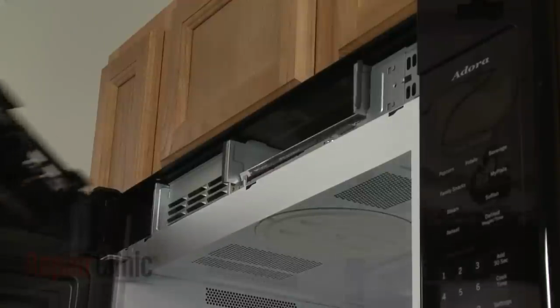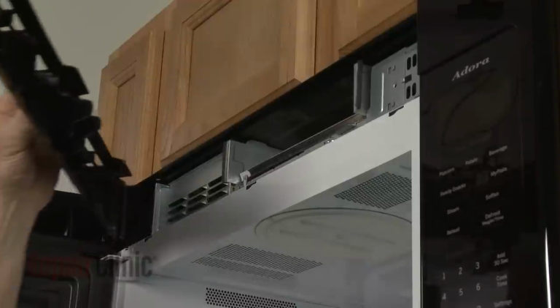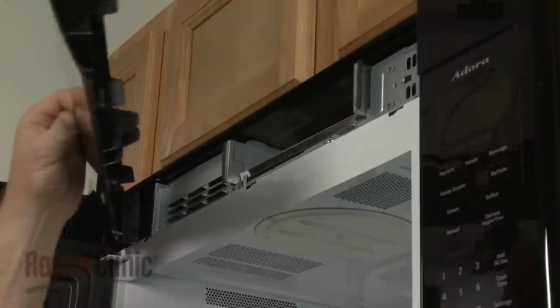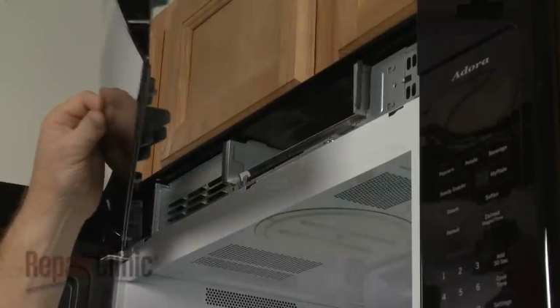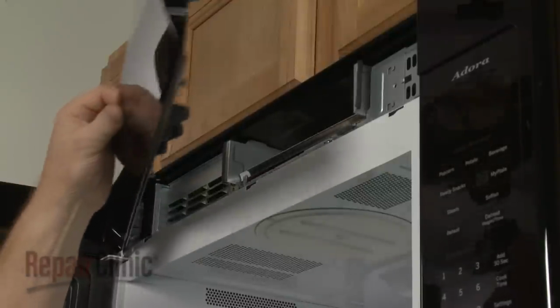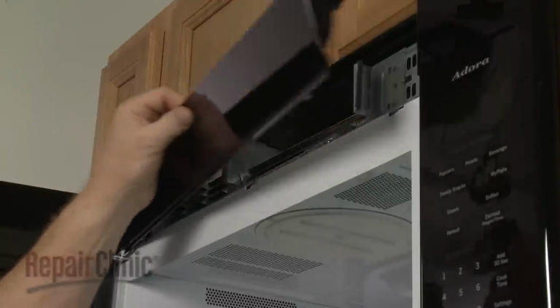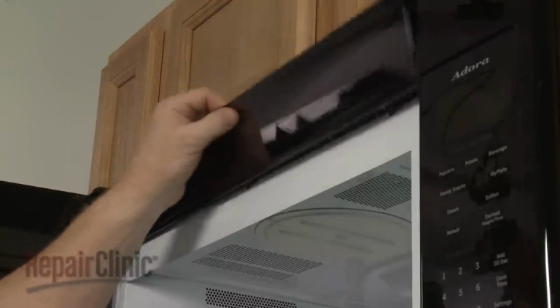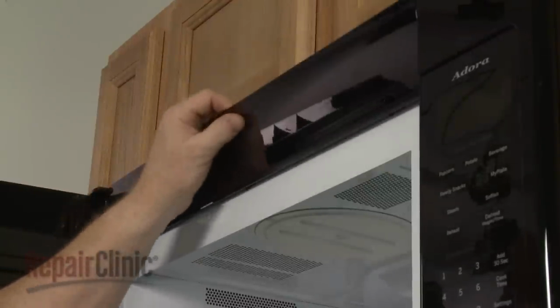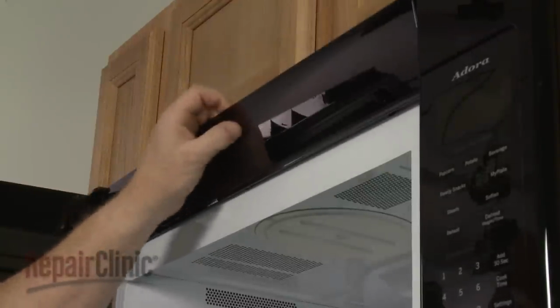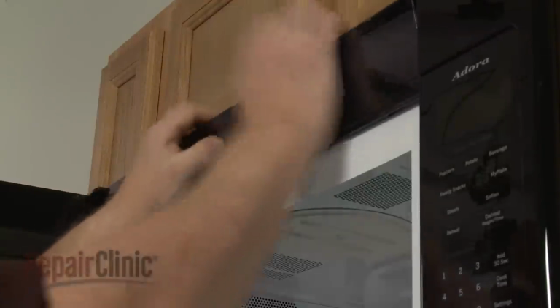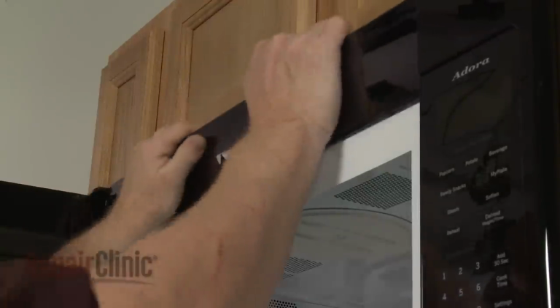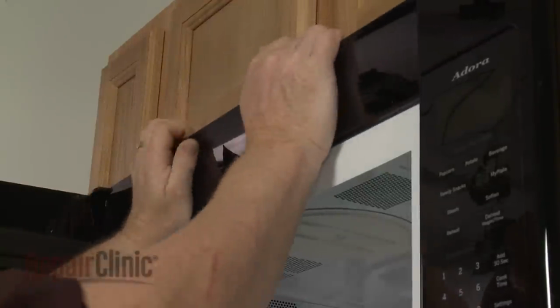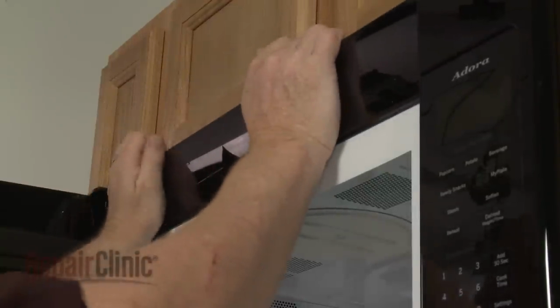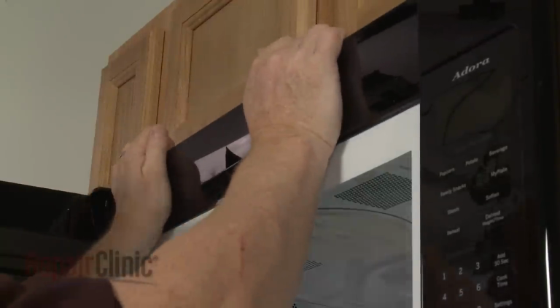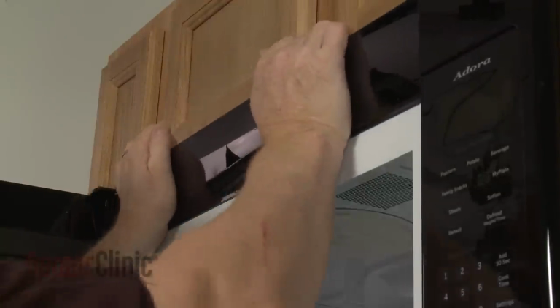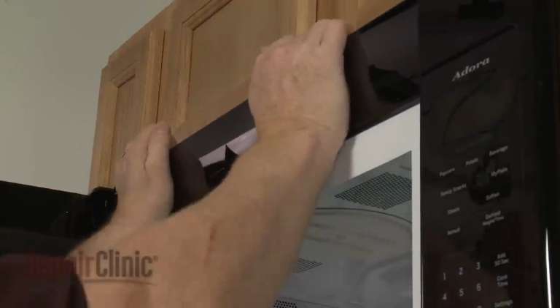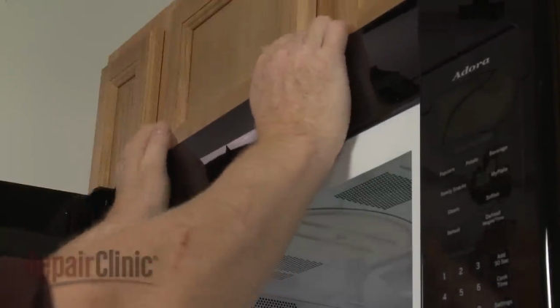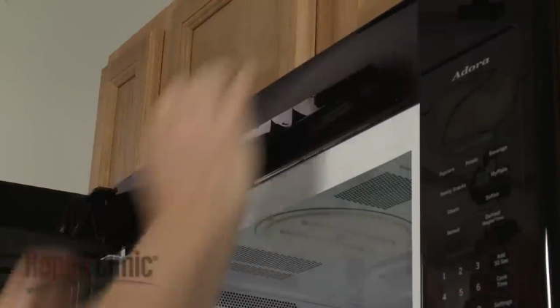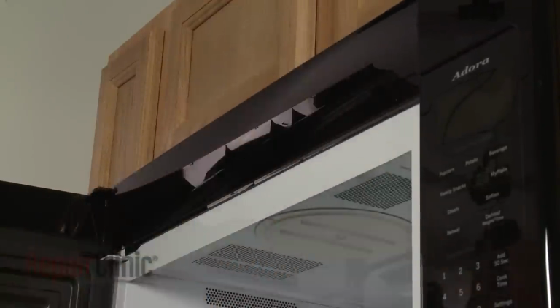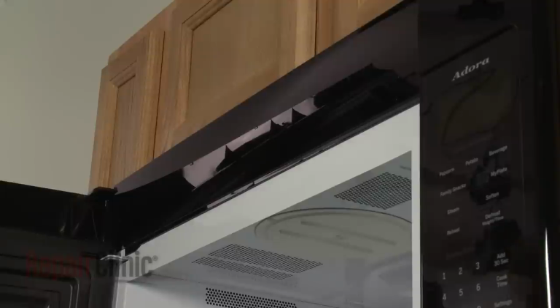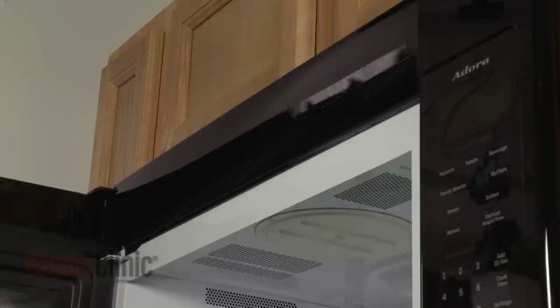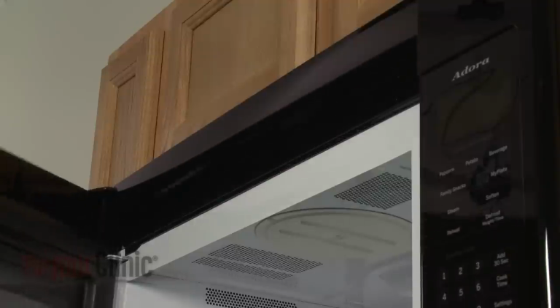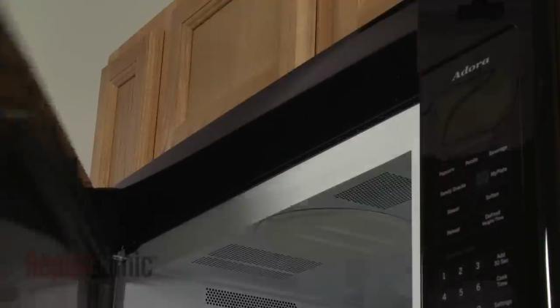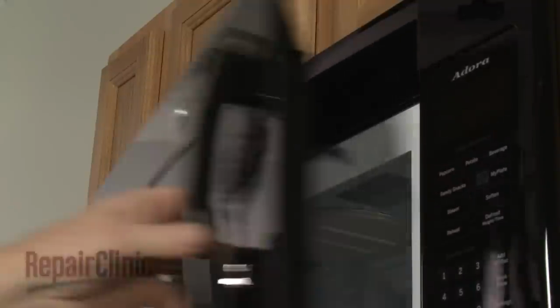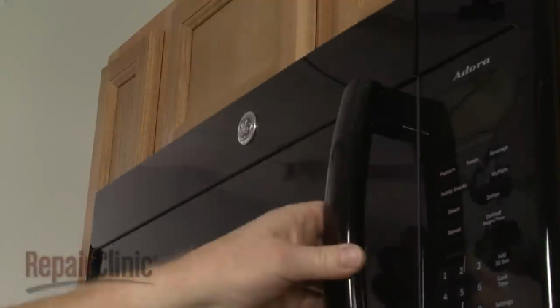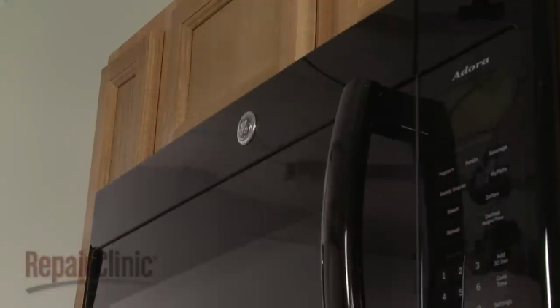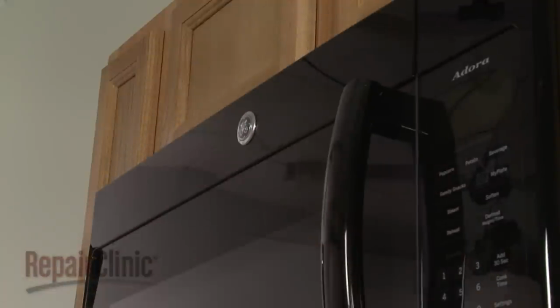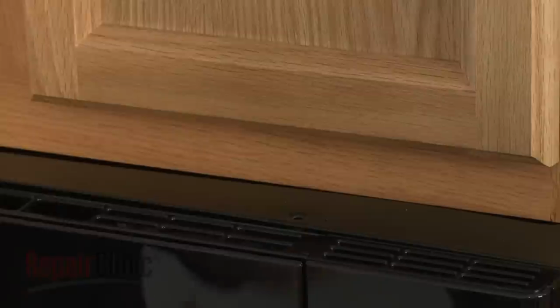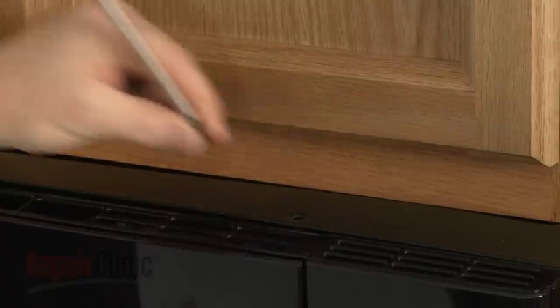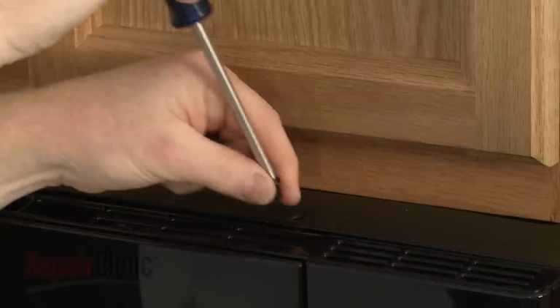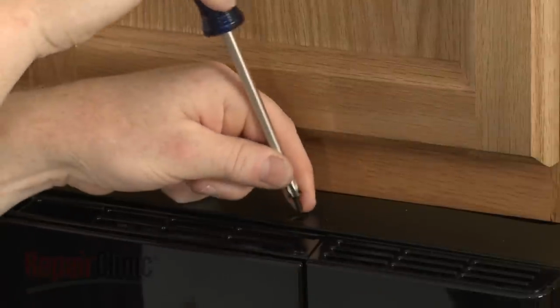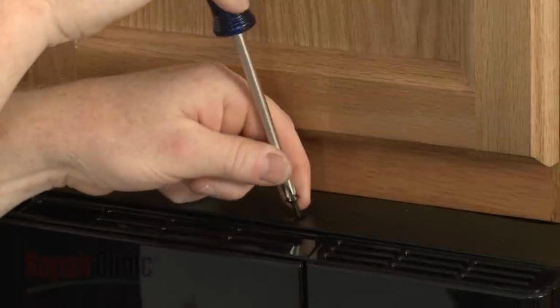Insert the tabs on the grill into the slots in the frame and slide the grill to the right. Re-thread the mounting screws.